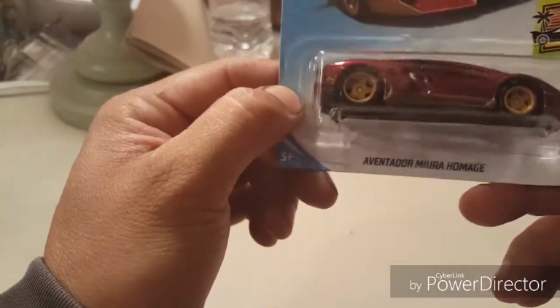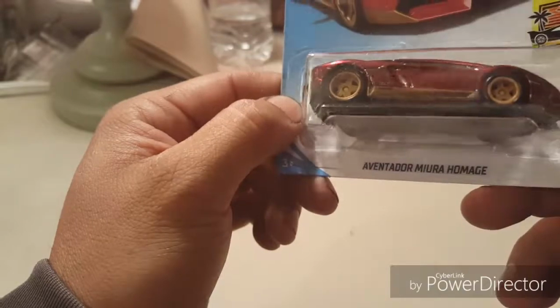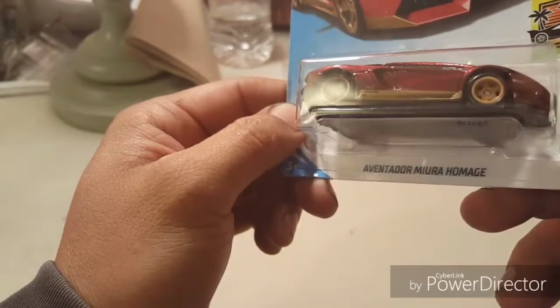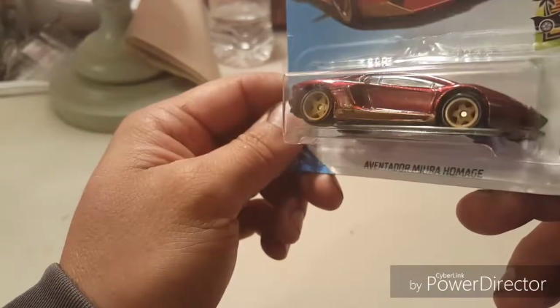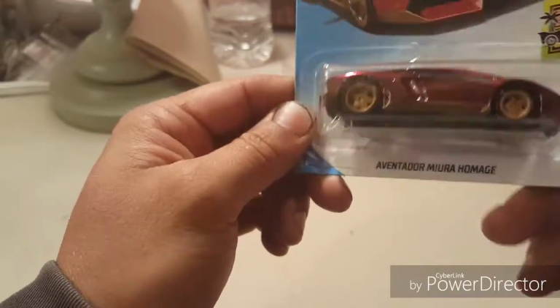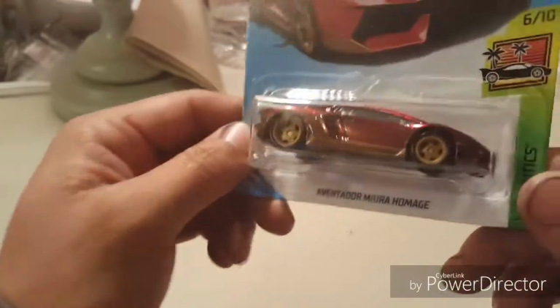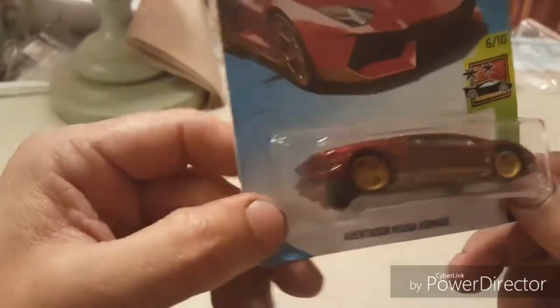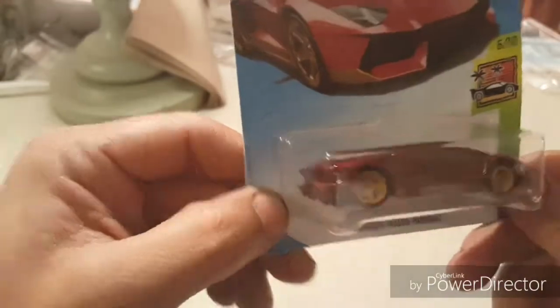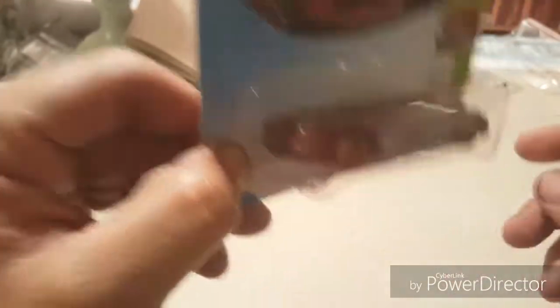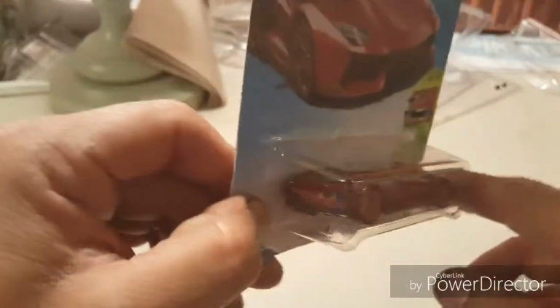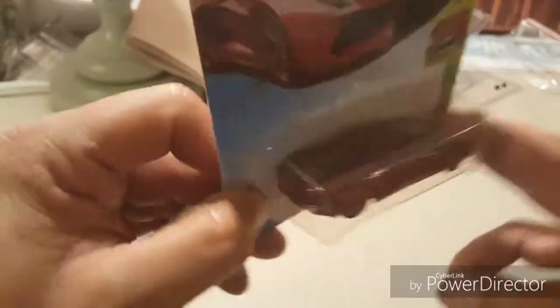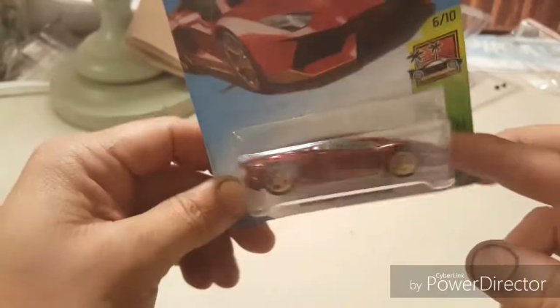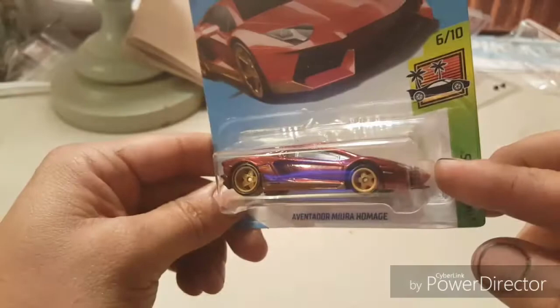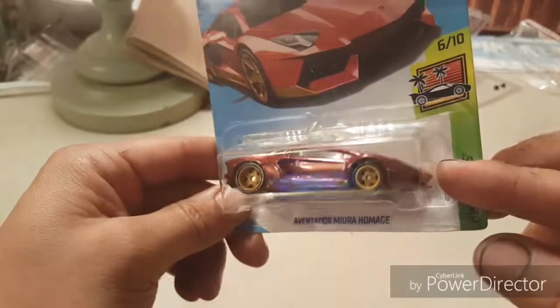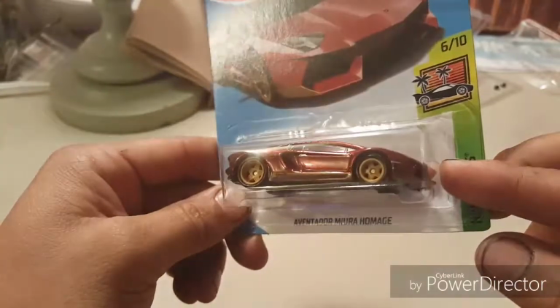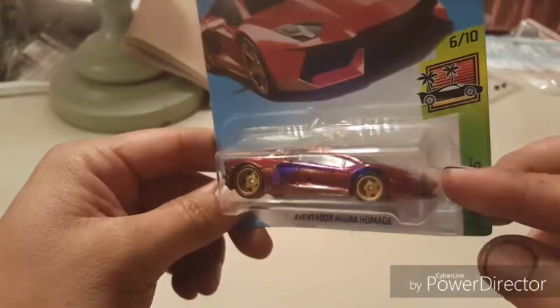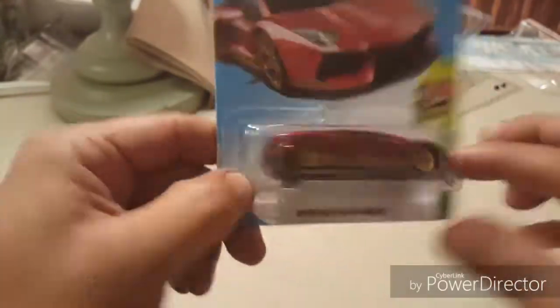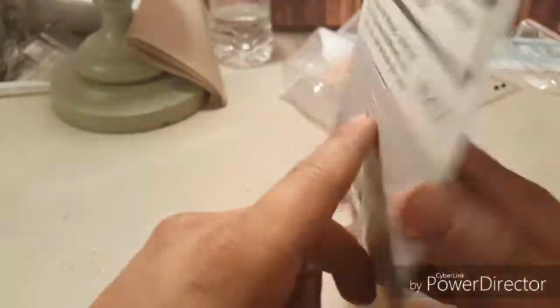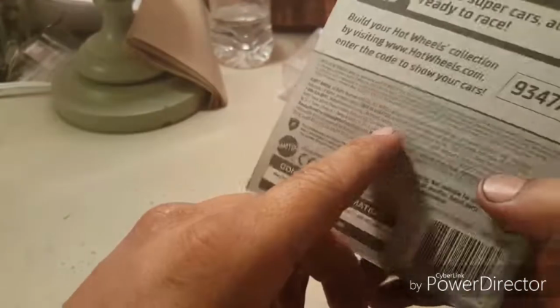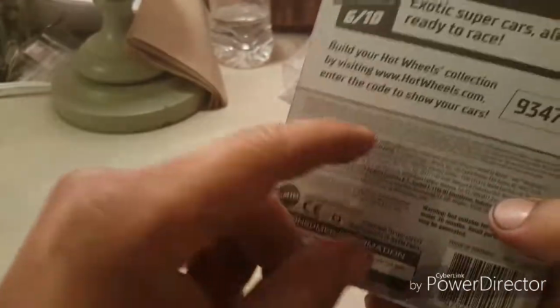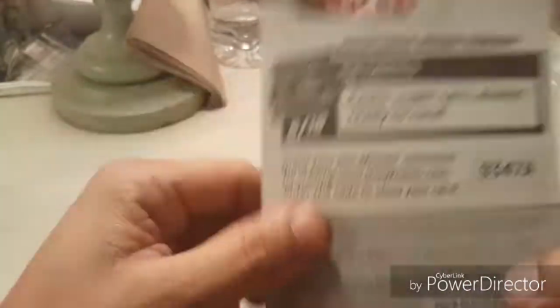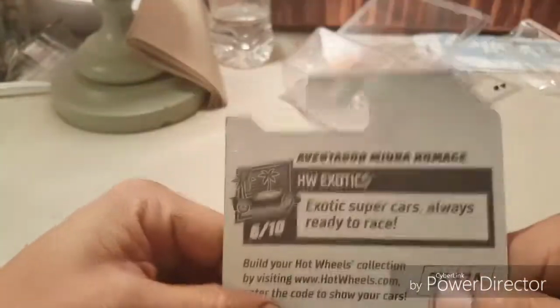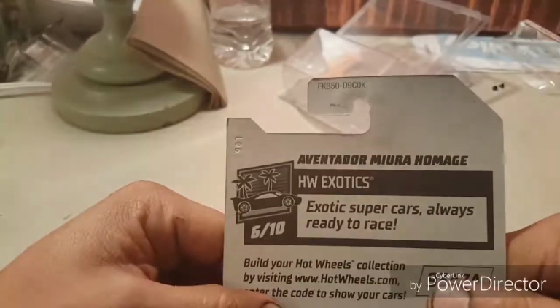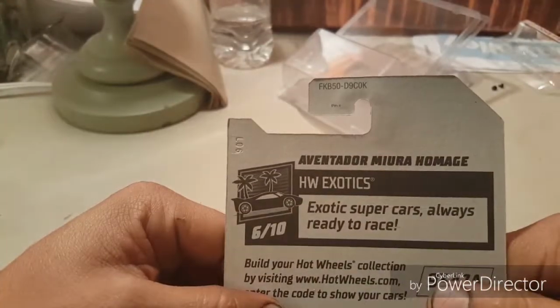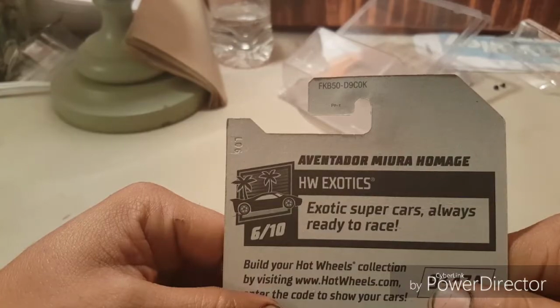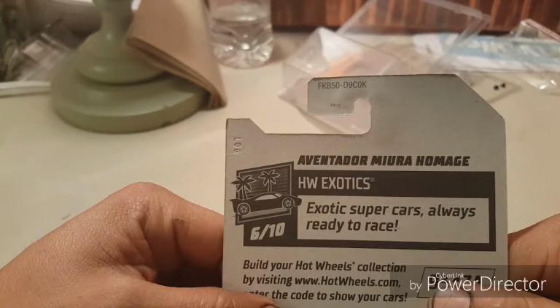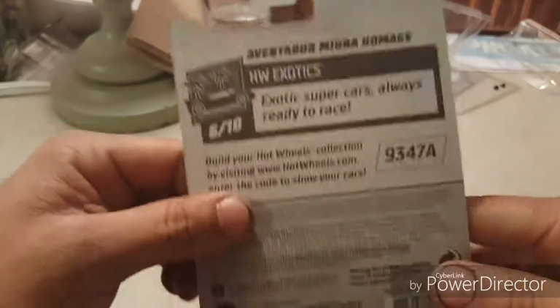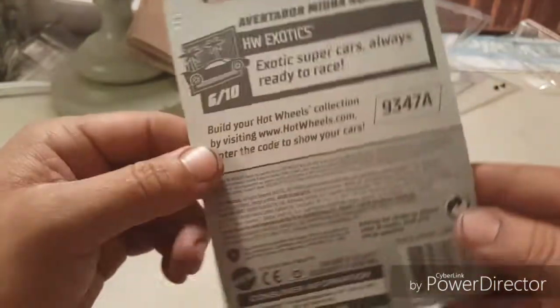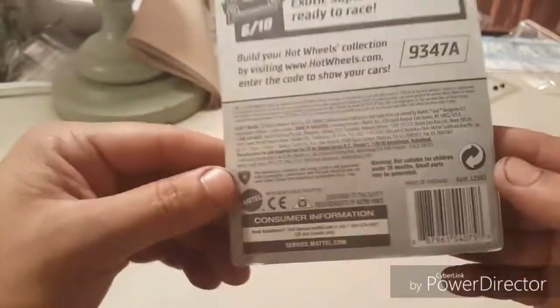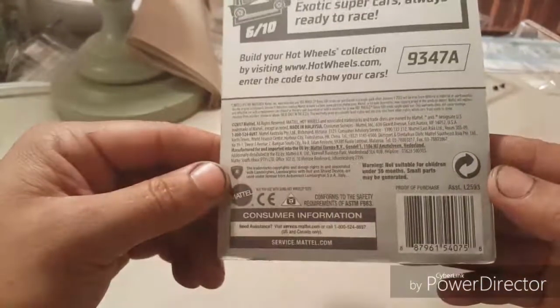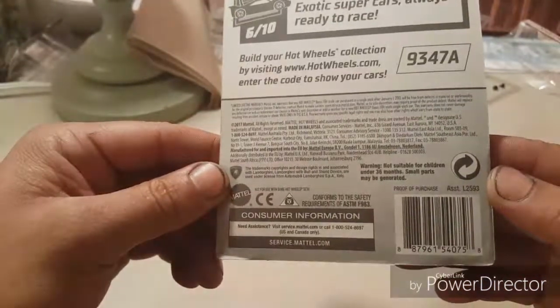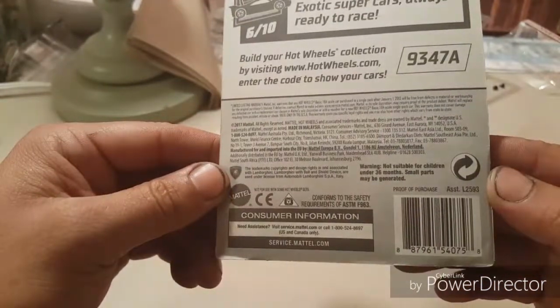Oh man, look at that paint job. I gotta open this. But like I said, next video. Thanks for watchin'.